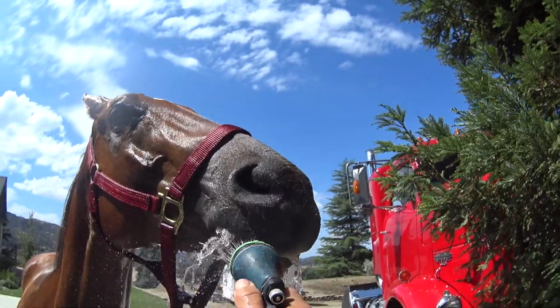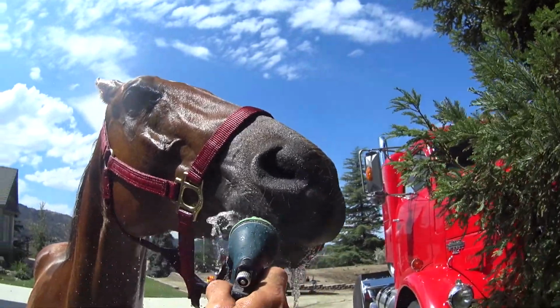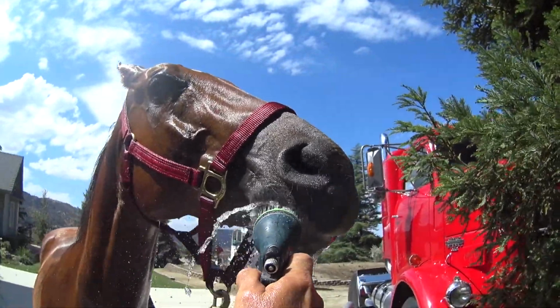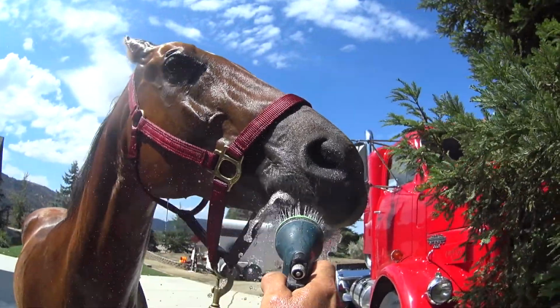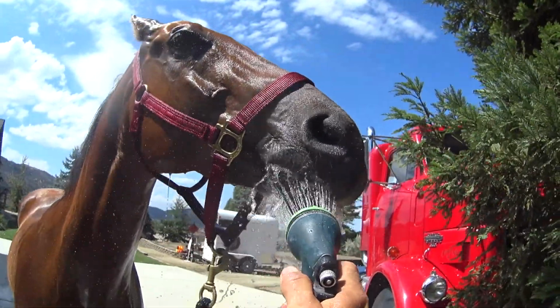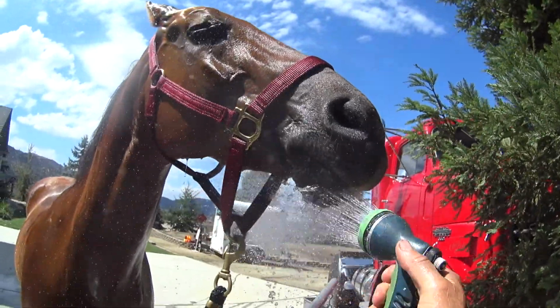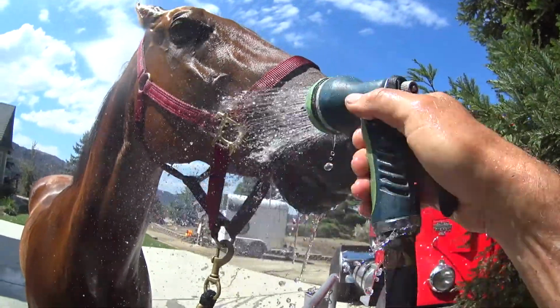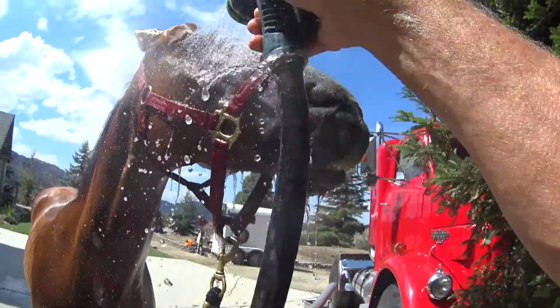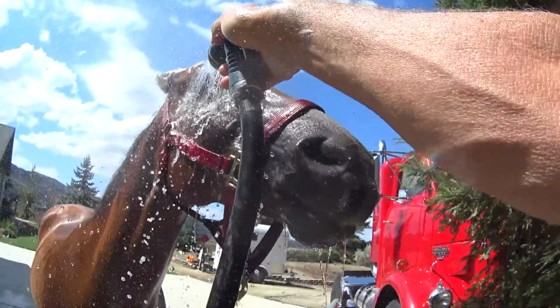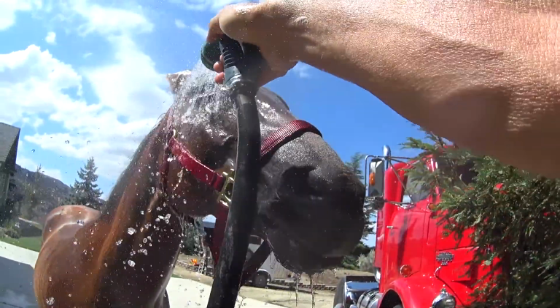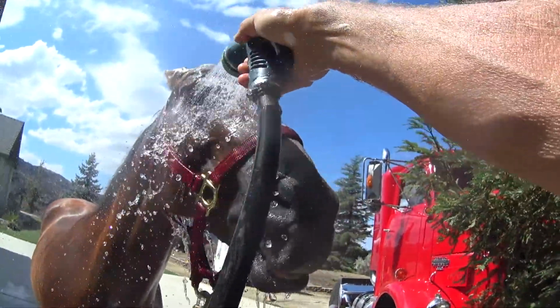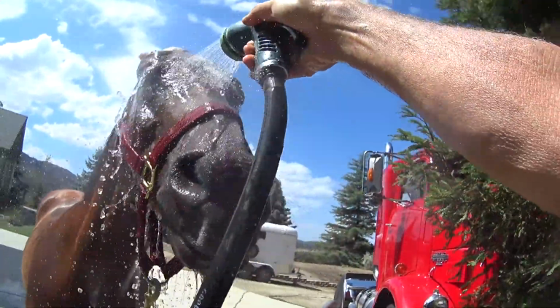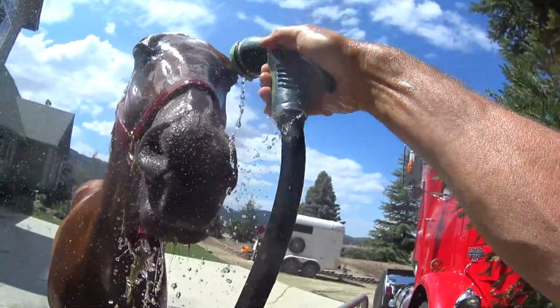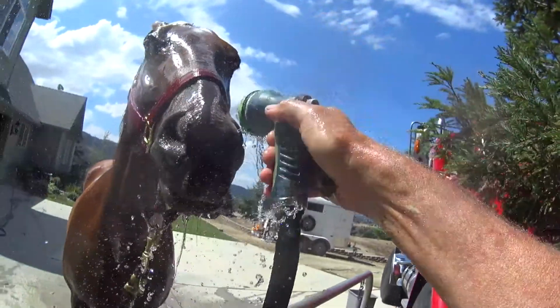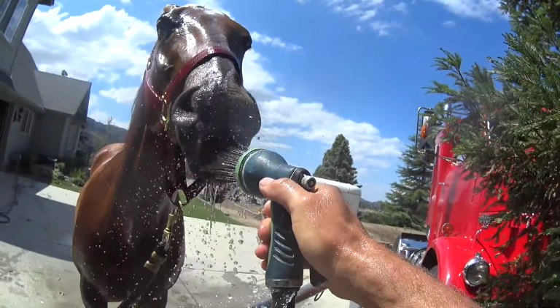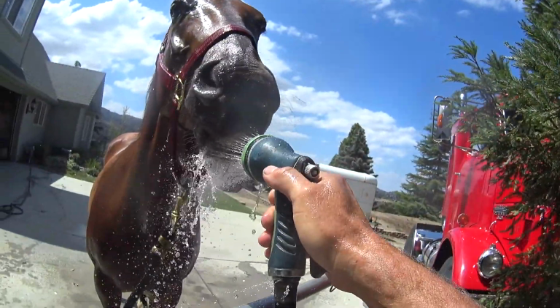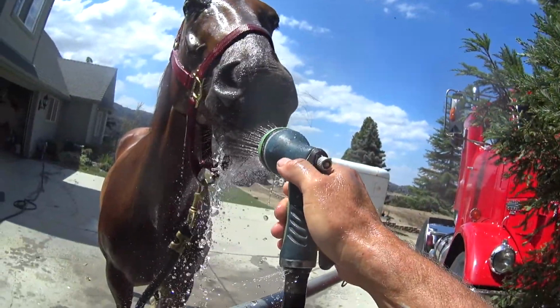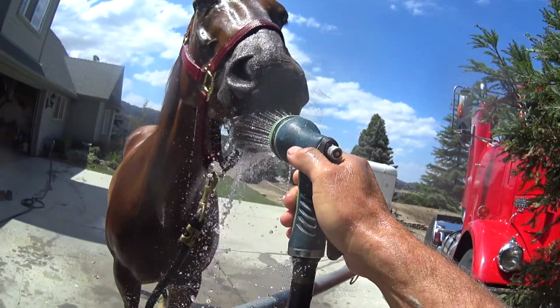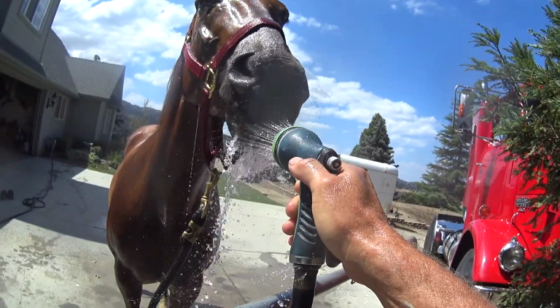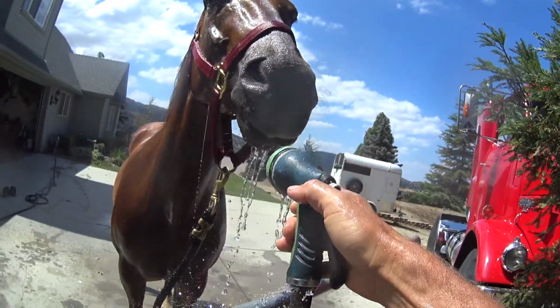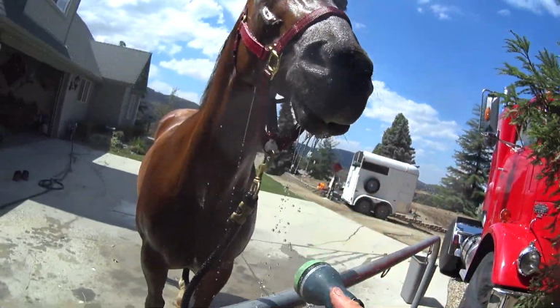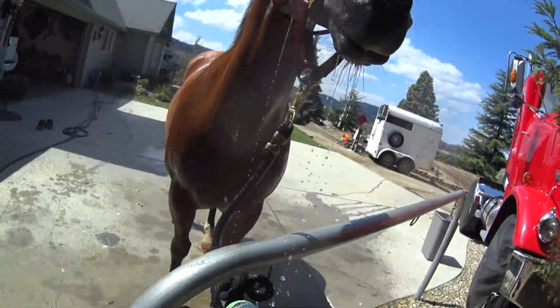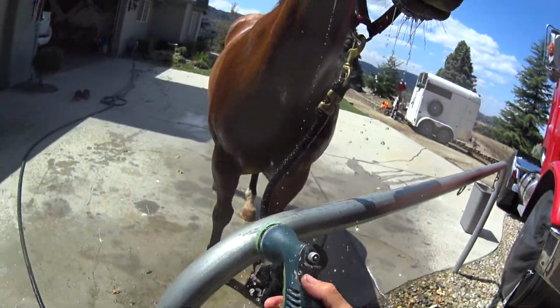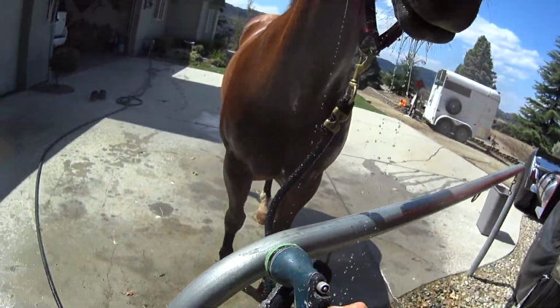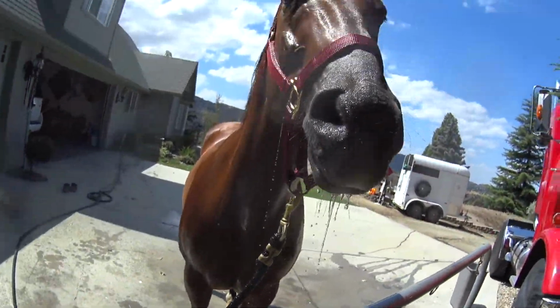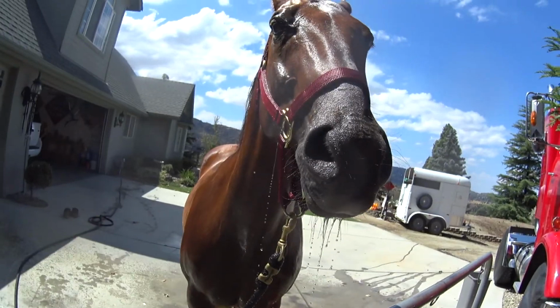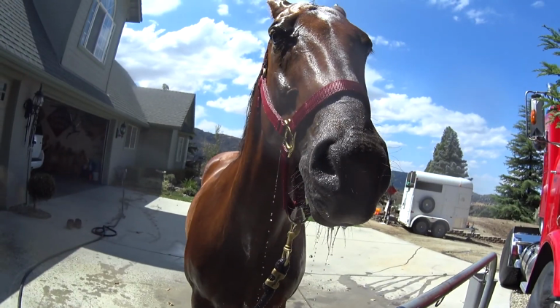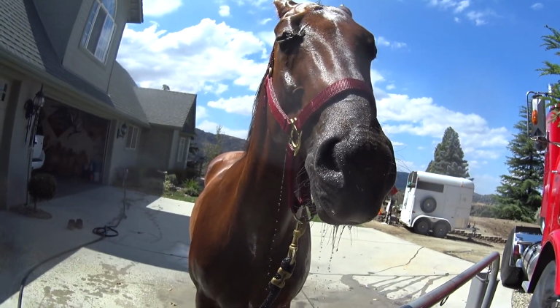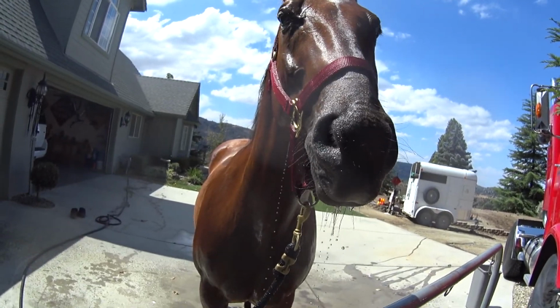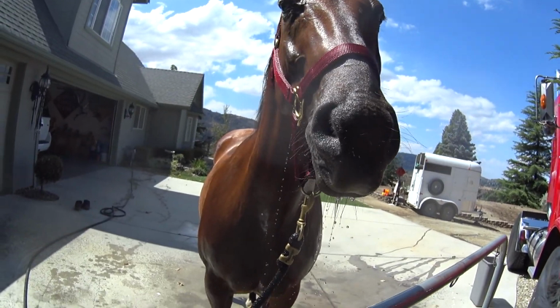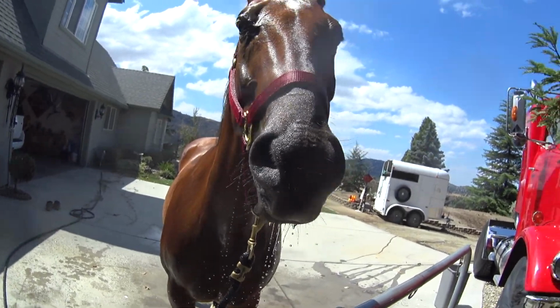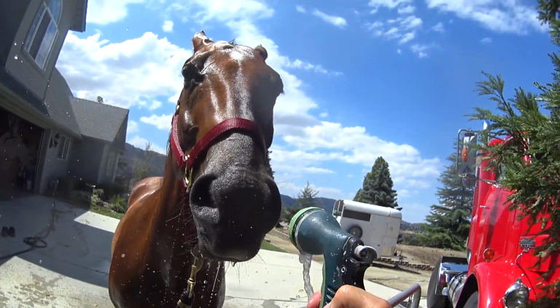And some water. It's hard to film and work a leaky hose at the same time.